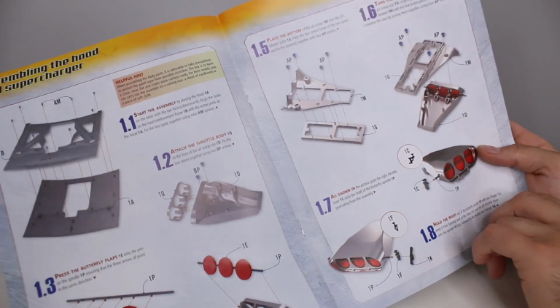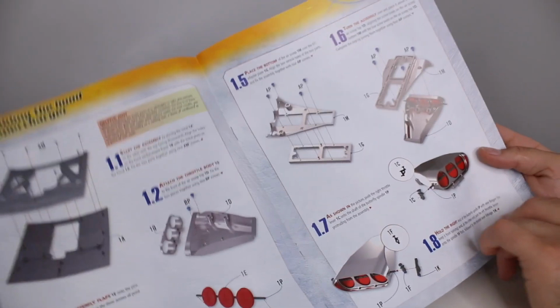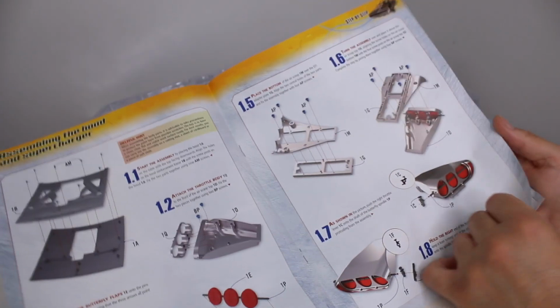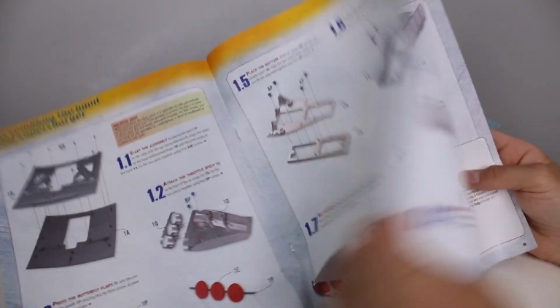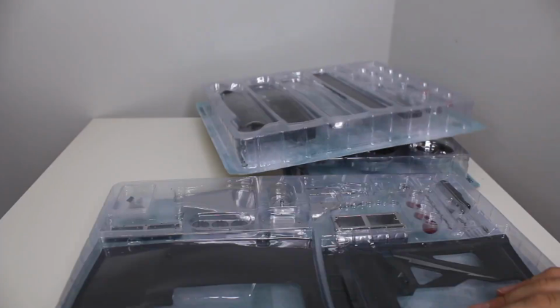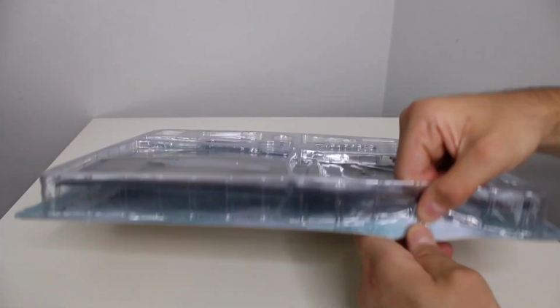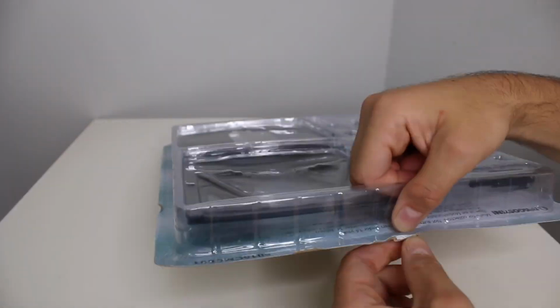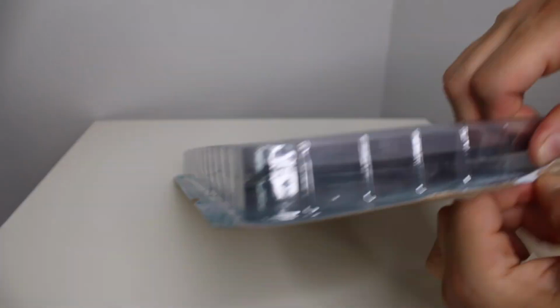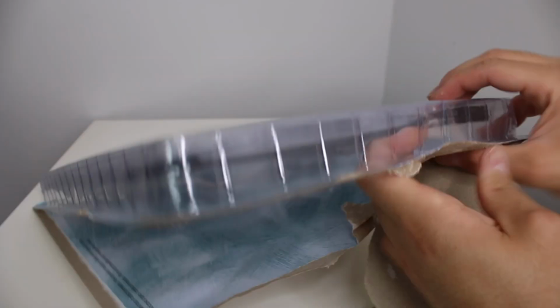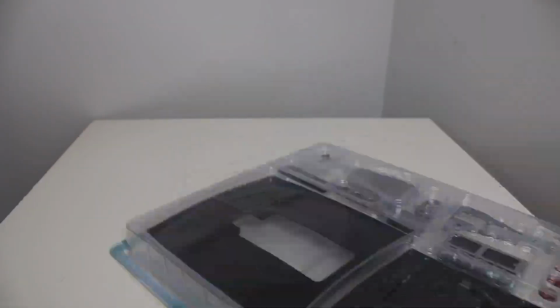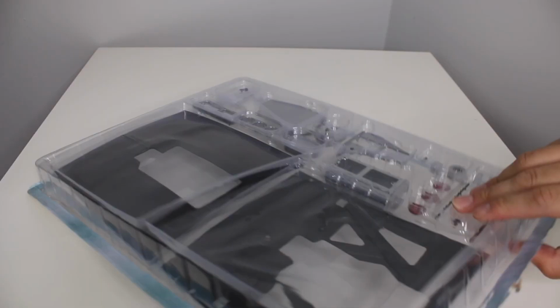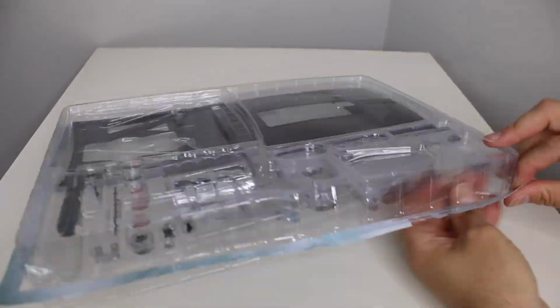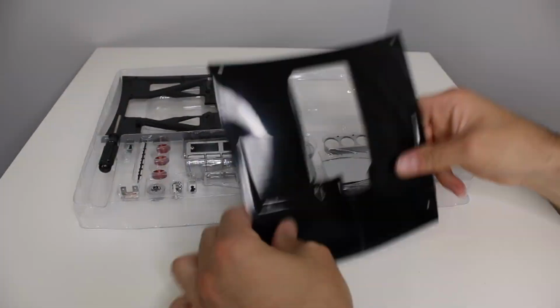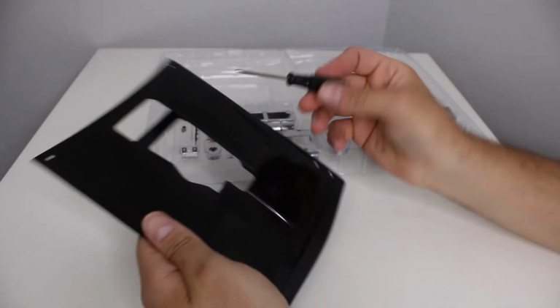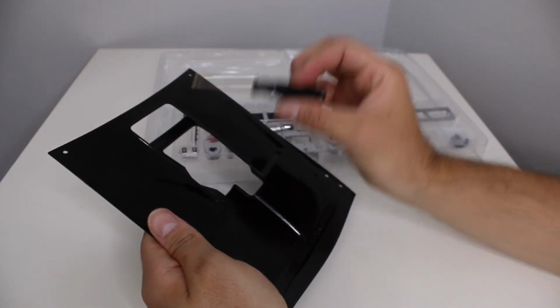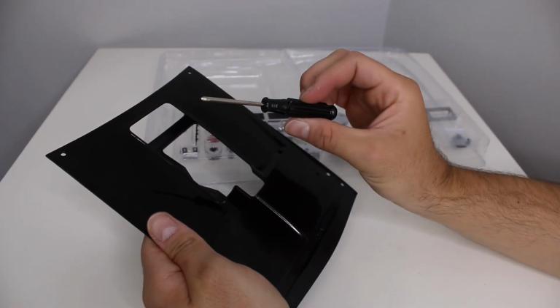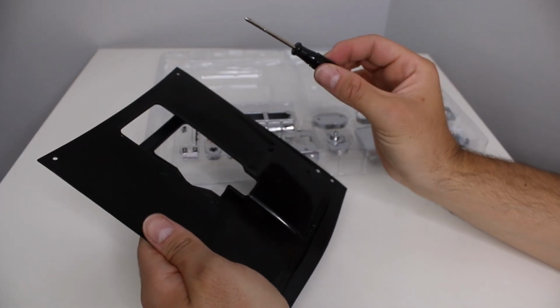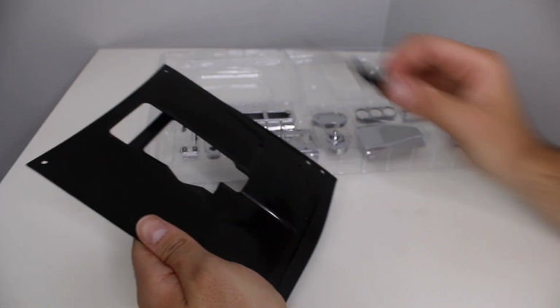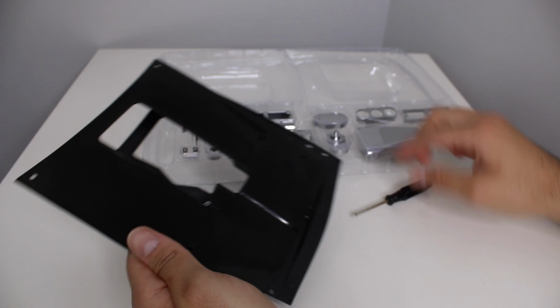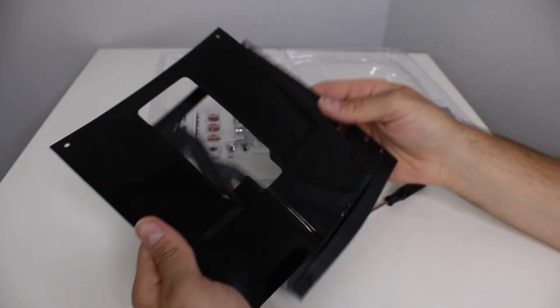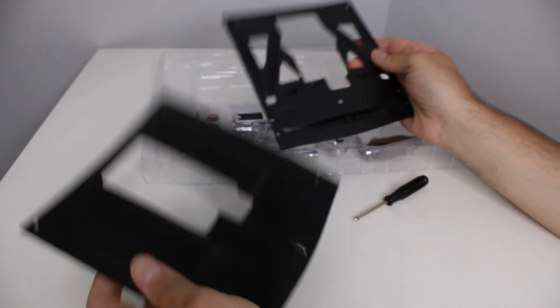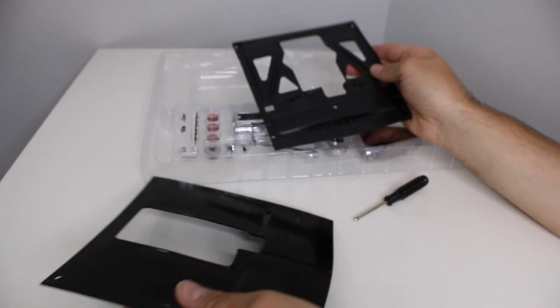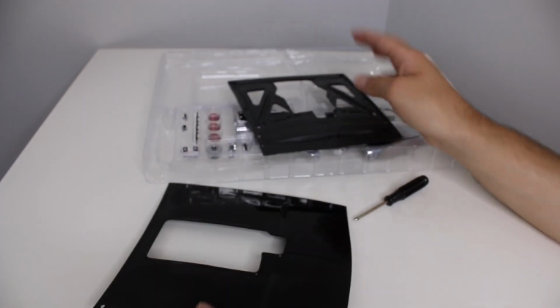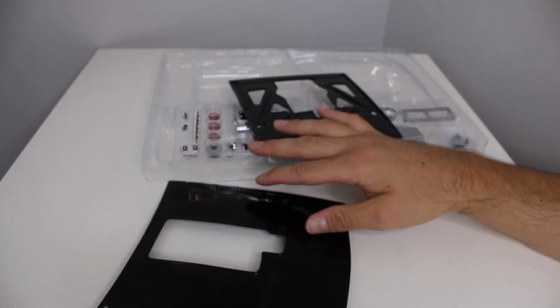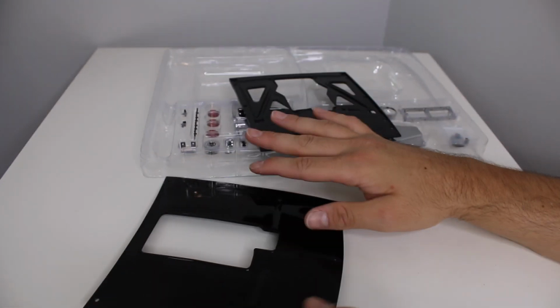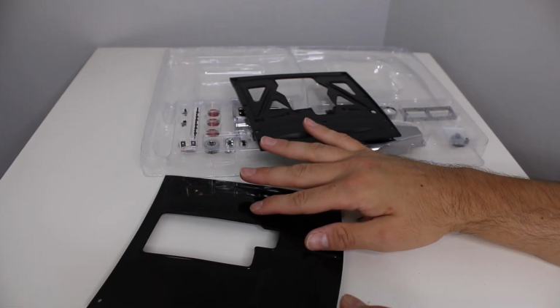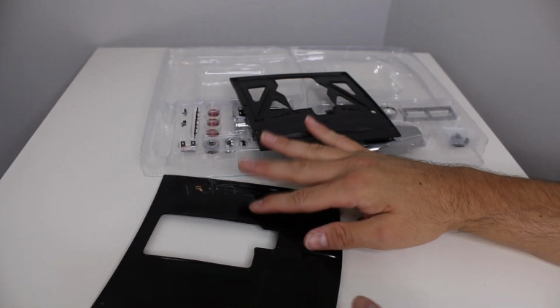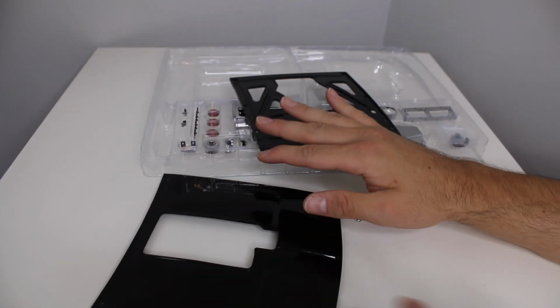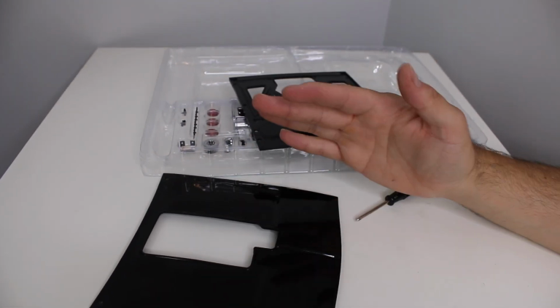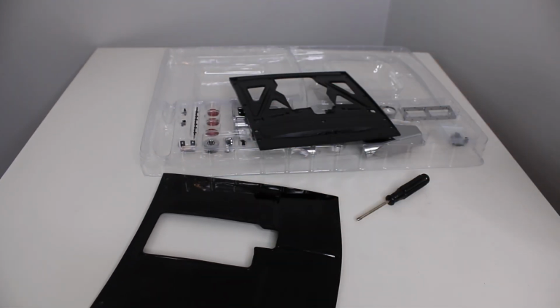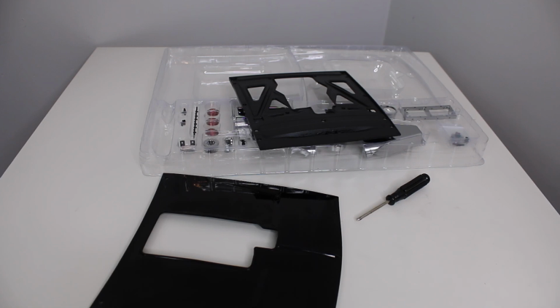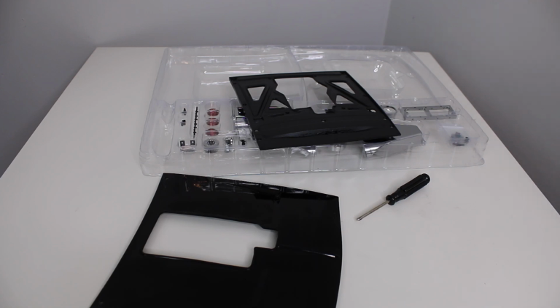A lot of fun. We're going to be building that thing. We usually have a little tool and pretty much everything should be included. I think glue they don't include because you can't really ship glue.